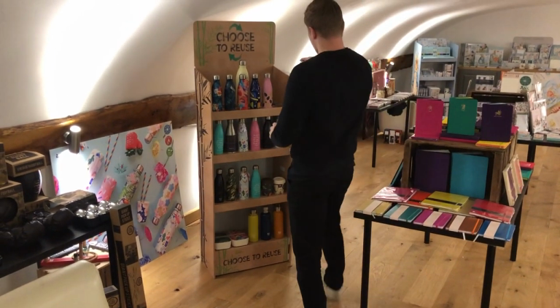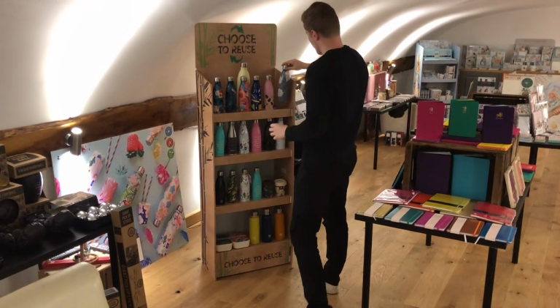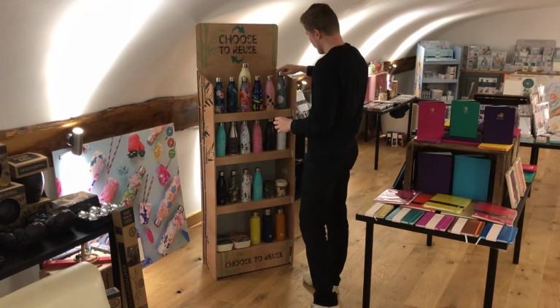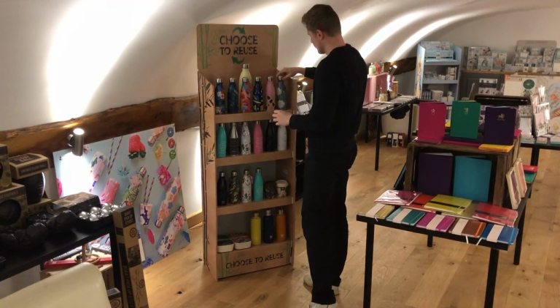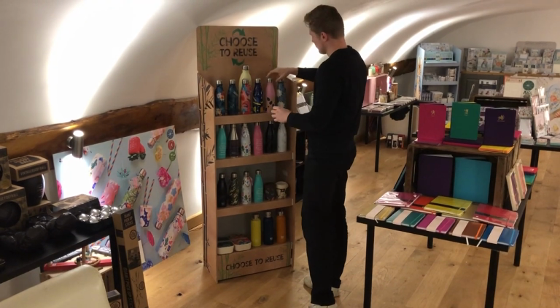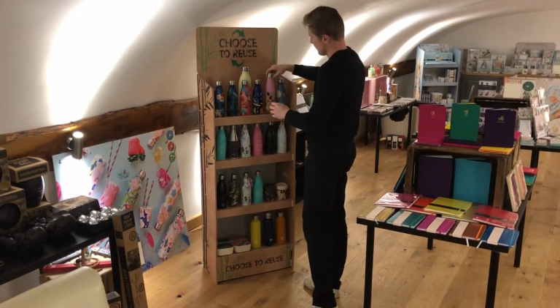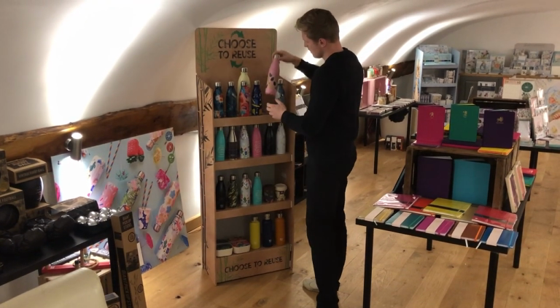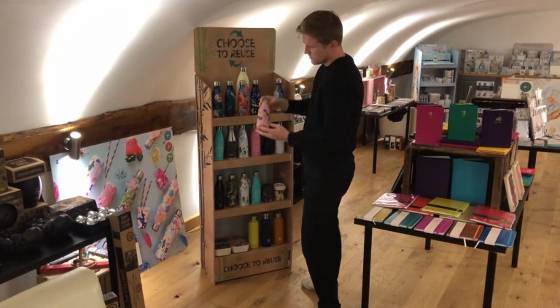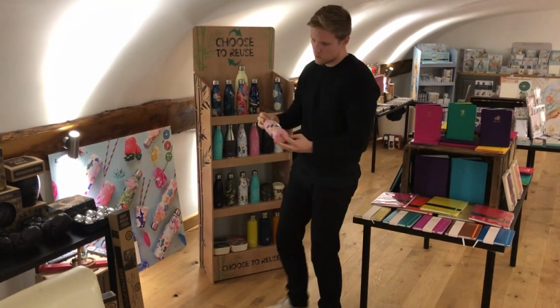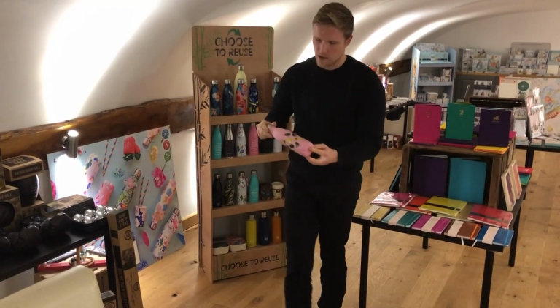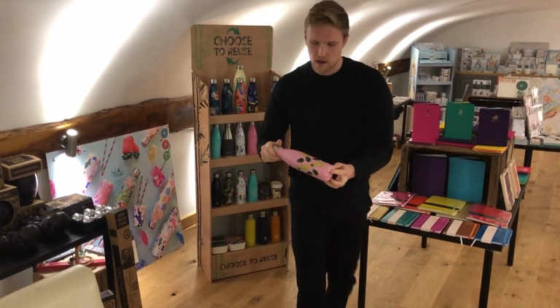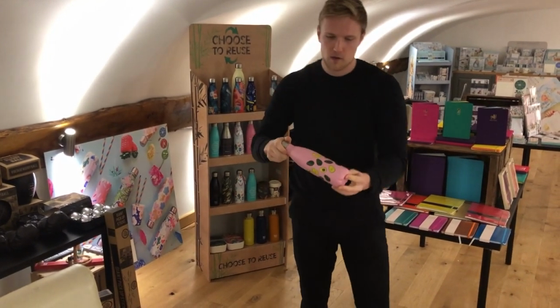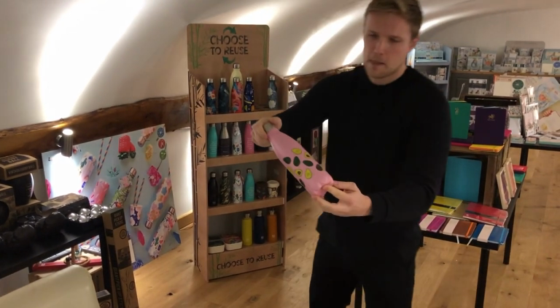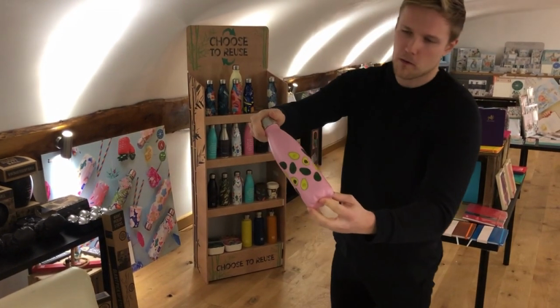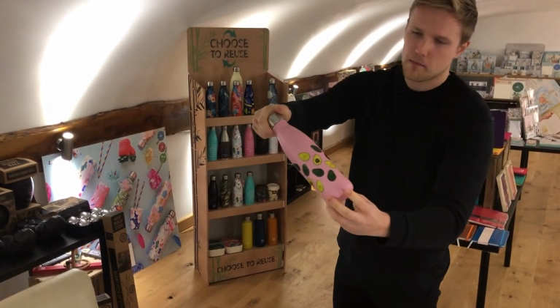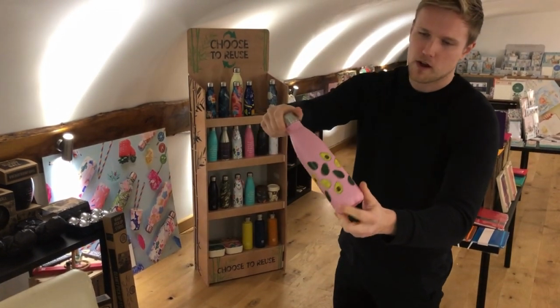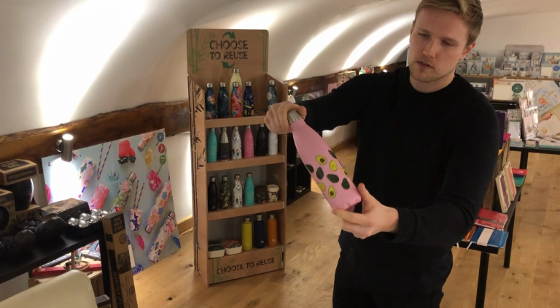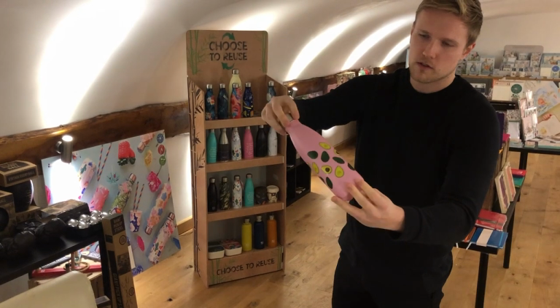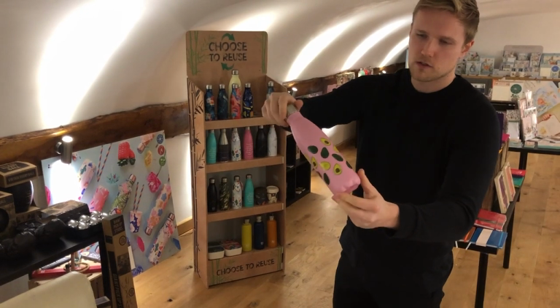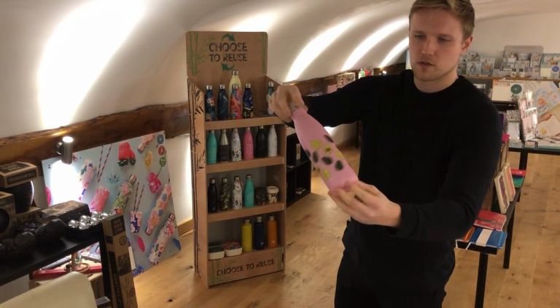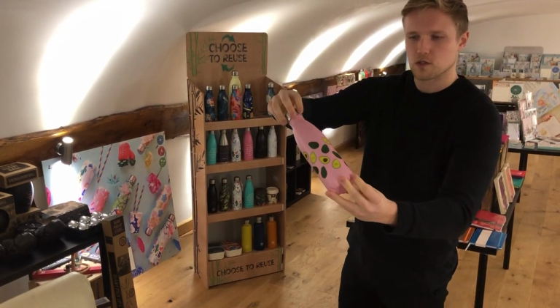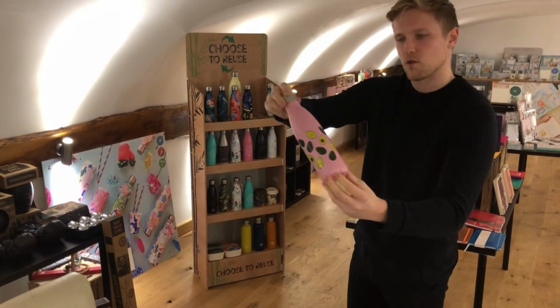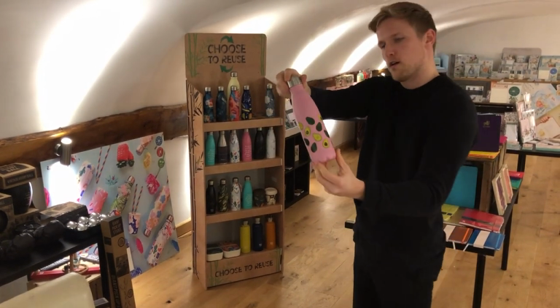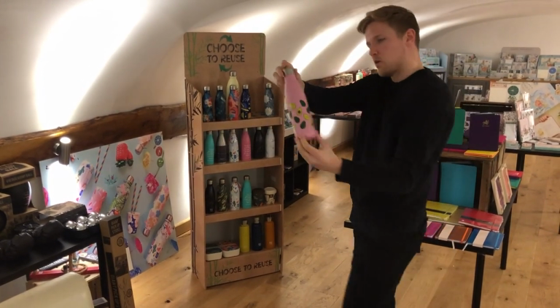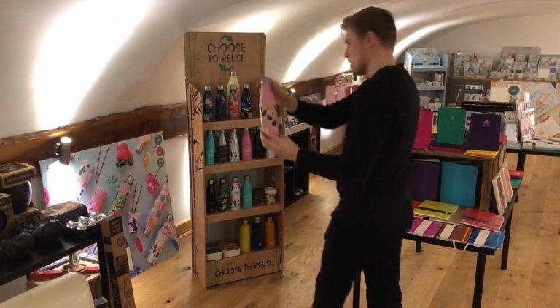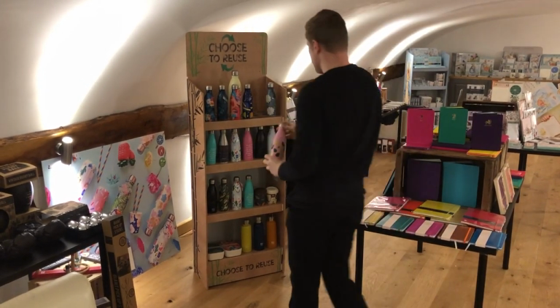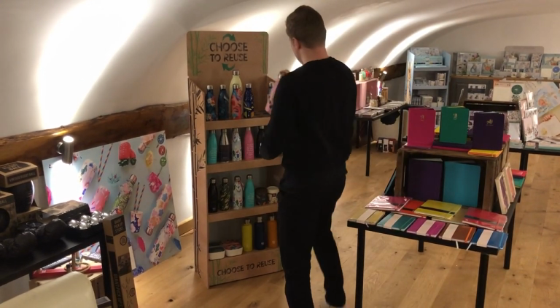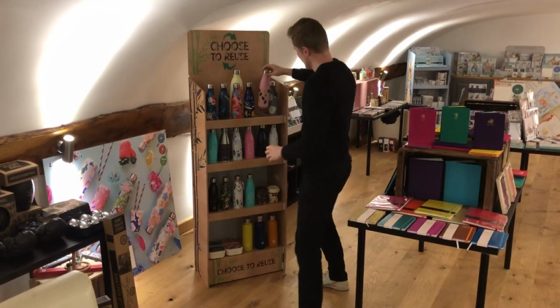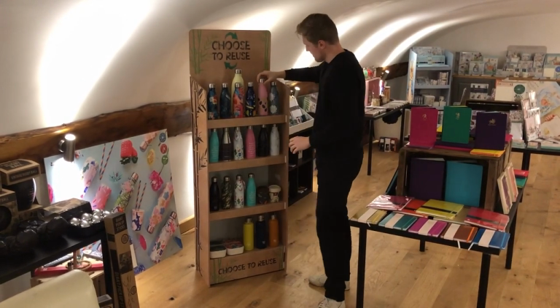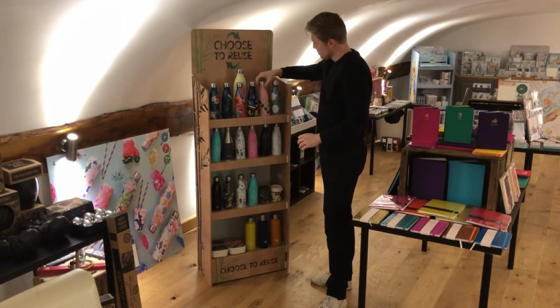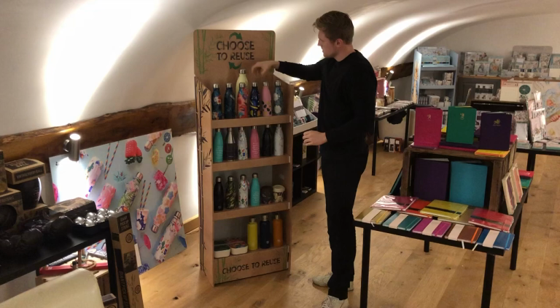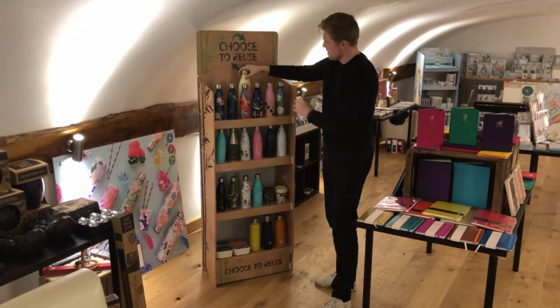So you've got a variety of different designs here. These are new — the avocado on pink background, Tutti Fruity. We also do blue with a lemon print here.